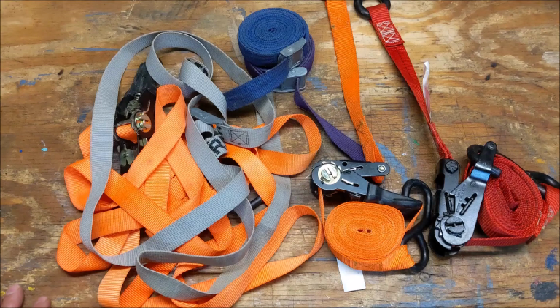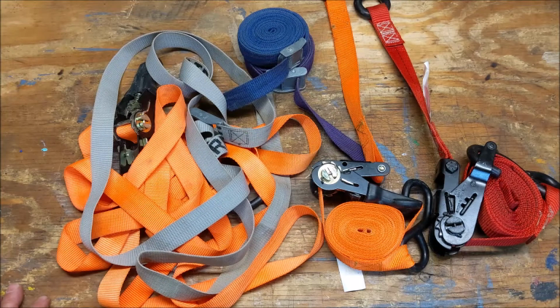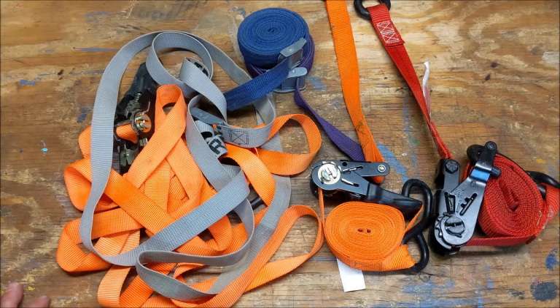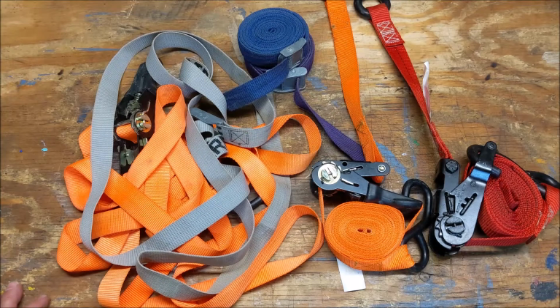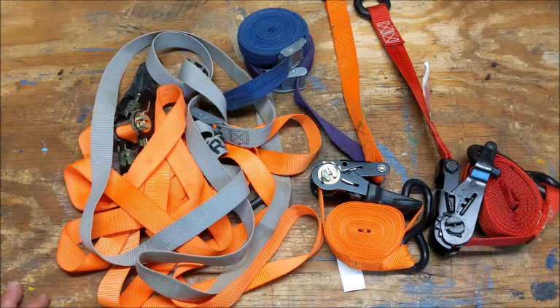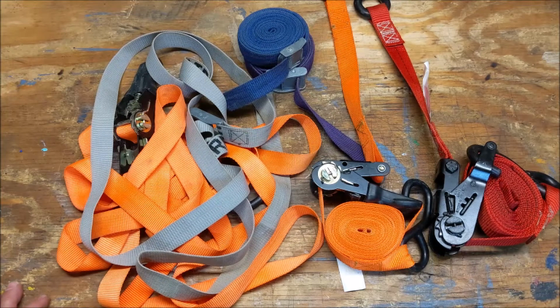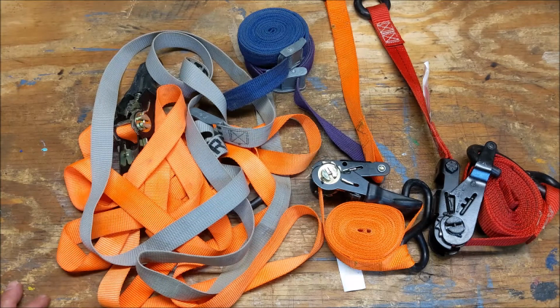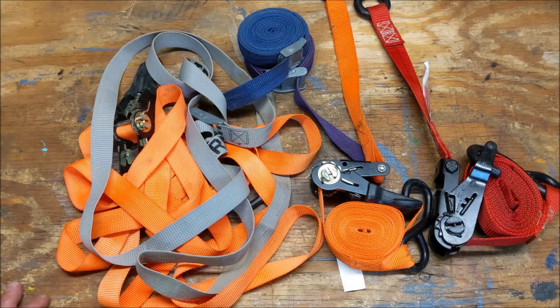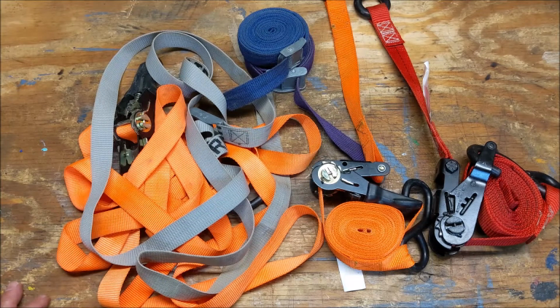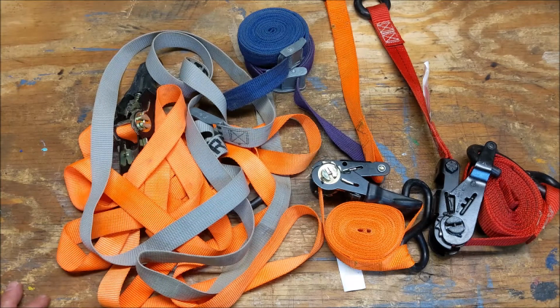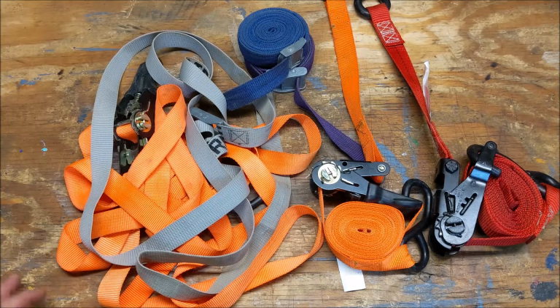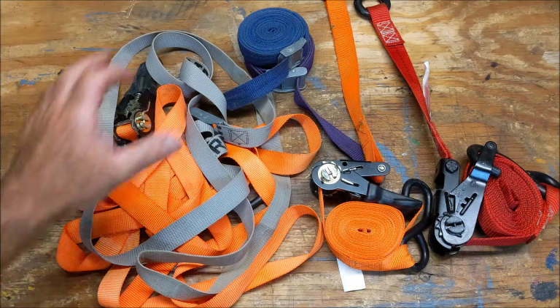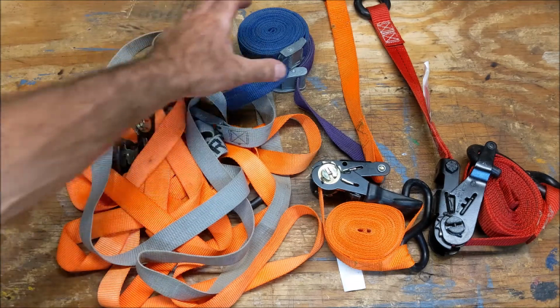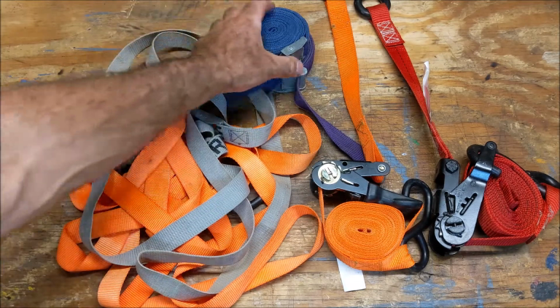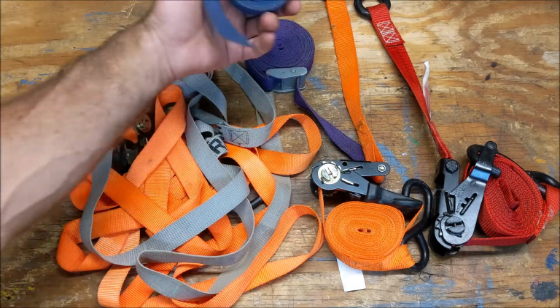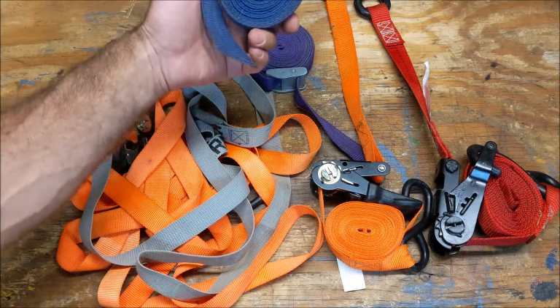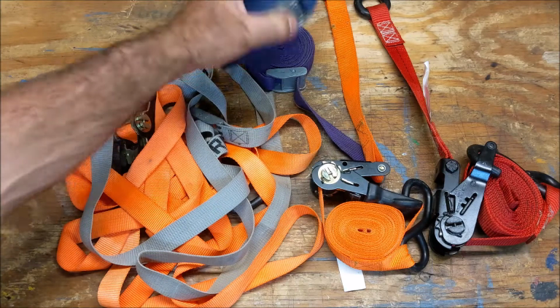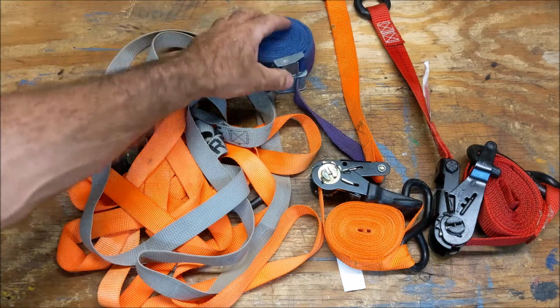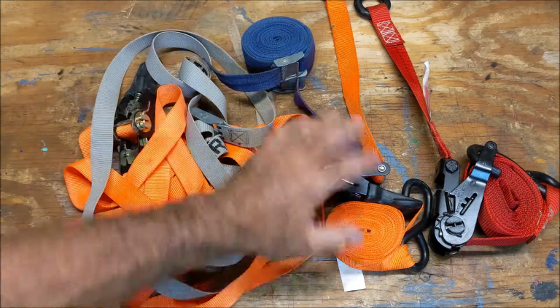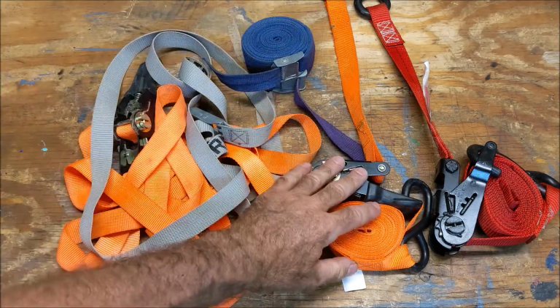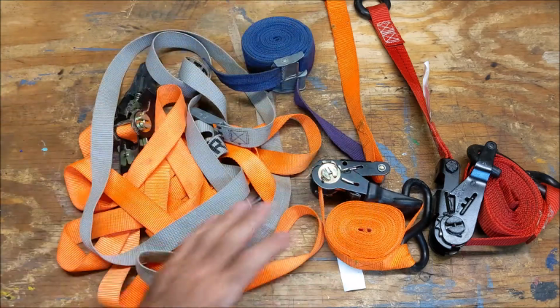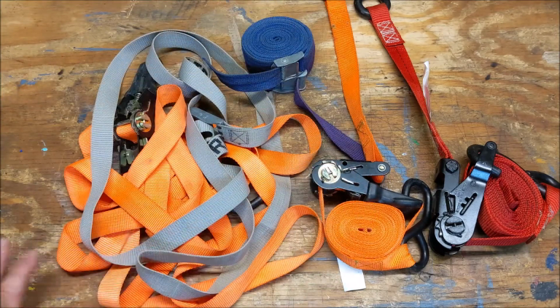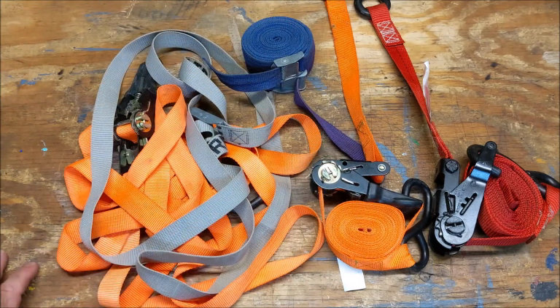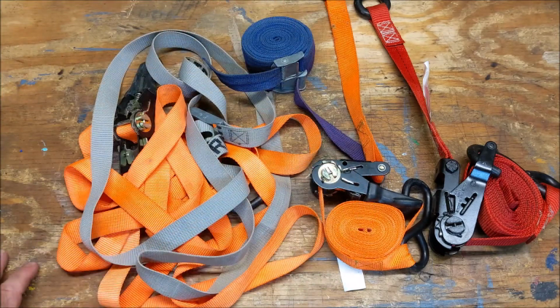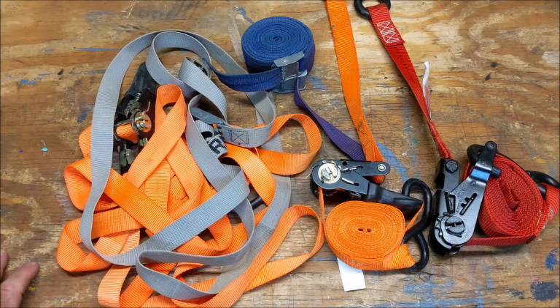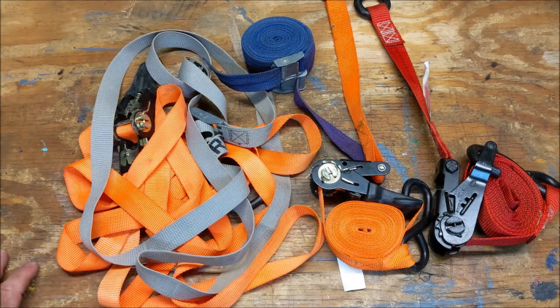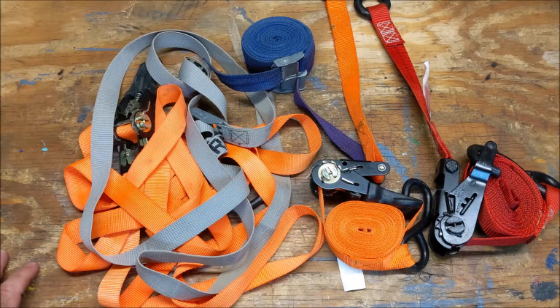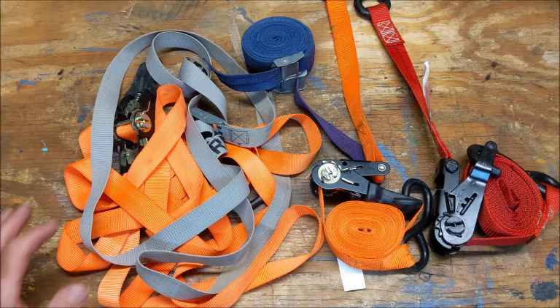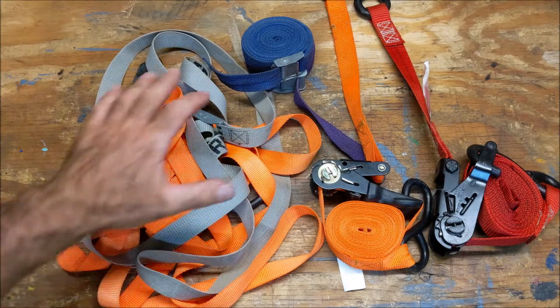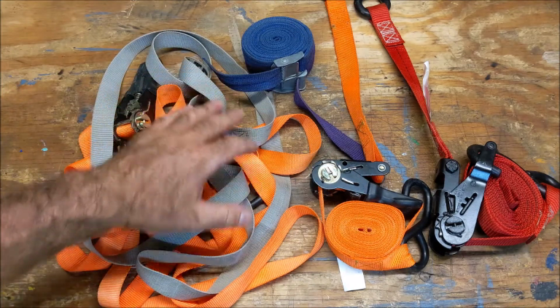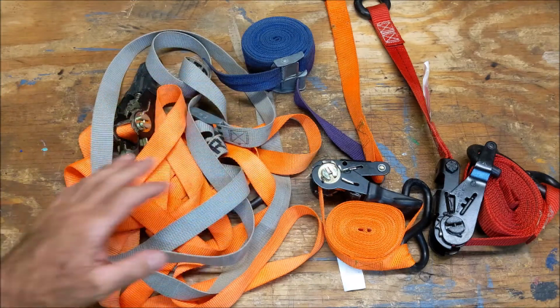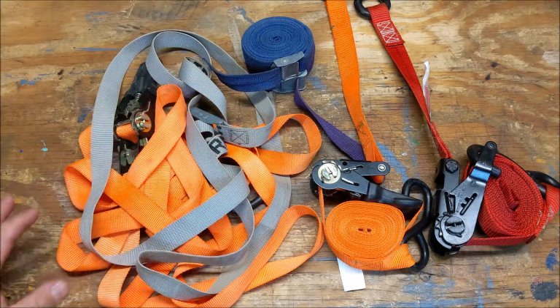Hey woodcutters, Top Saw here. Today I'm going to go over how to coil up a cam strap and also how to coil up a ratchet strap. It's pretty quick and easy.